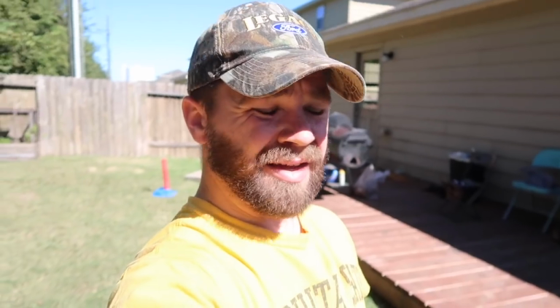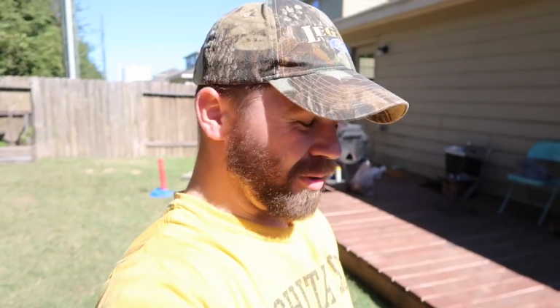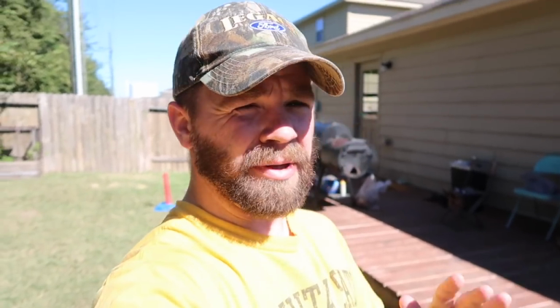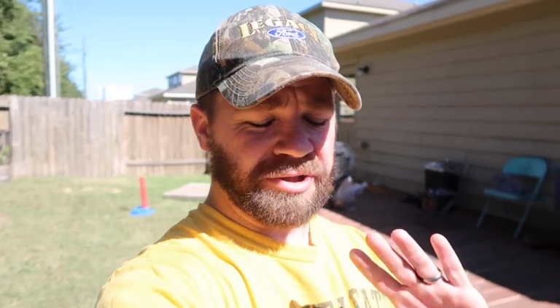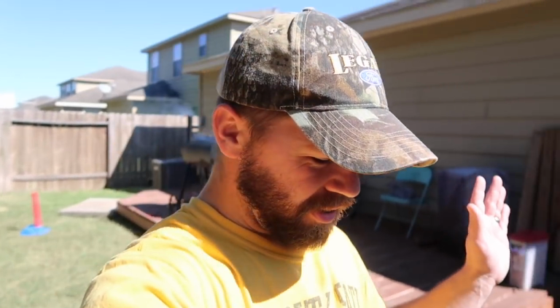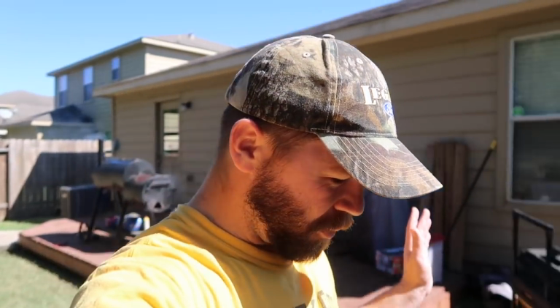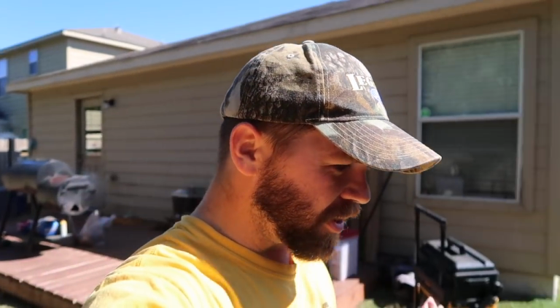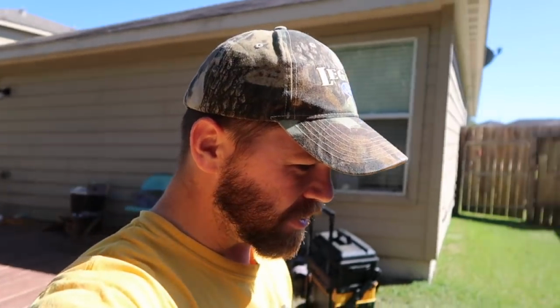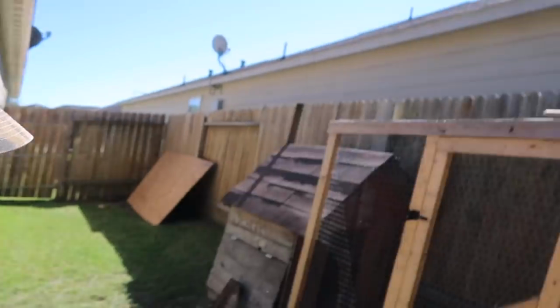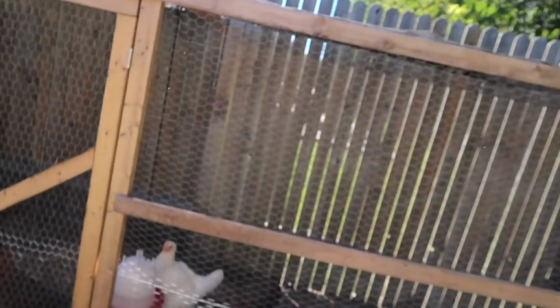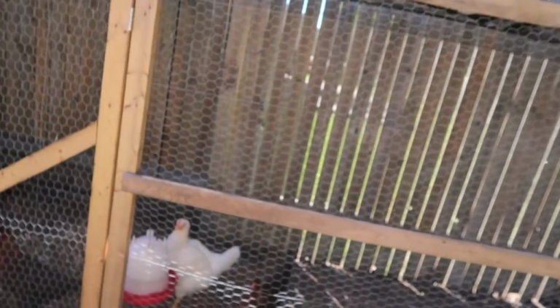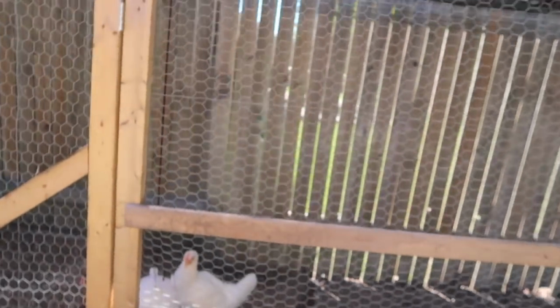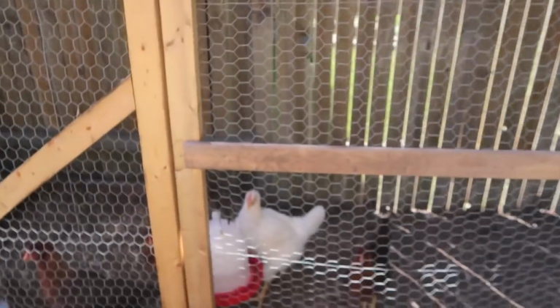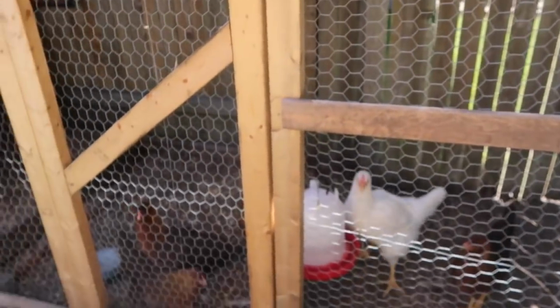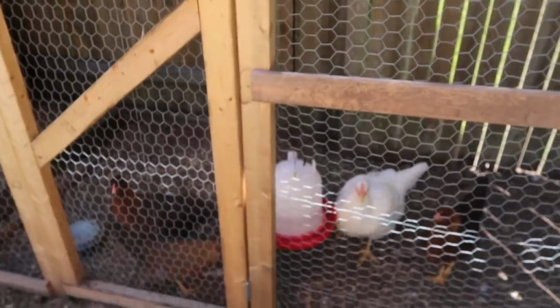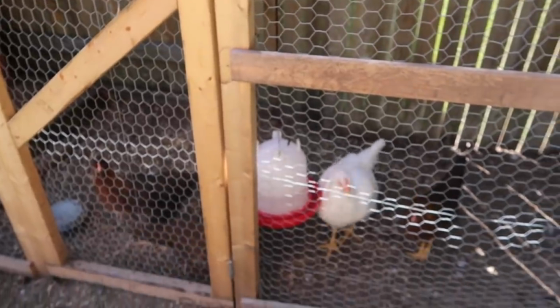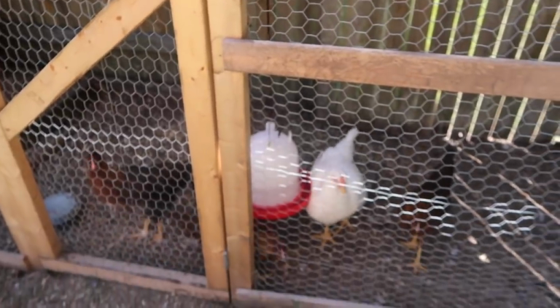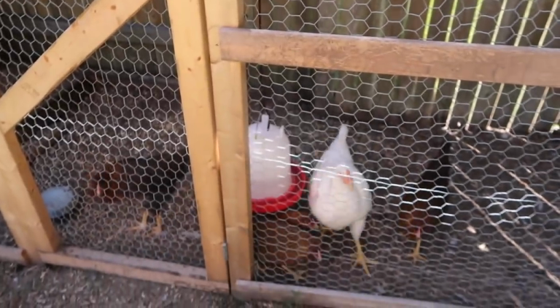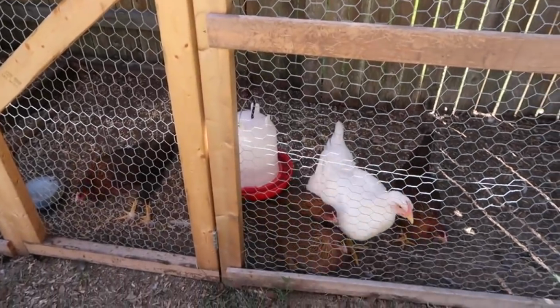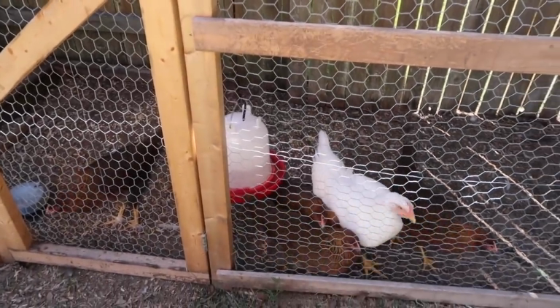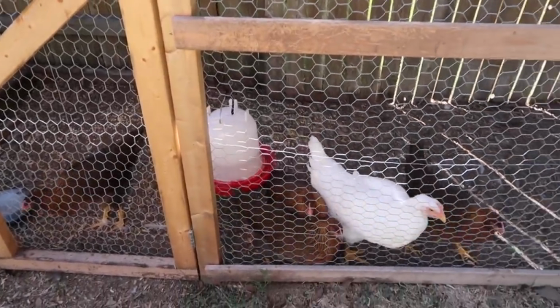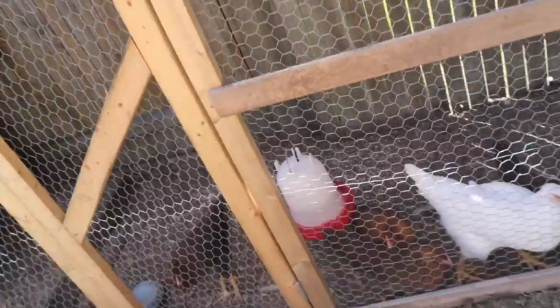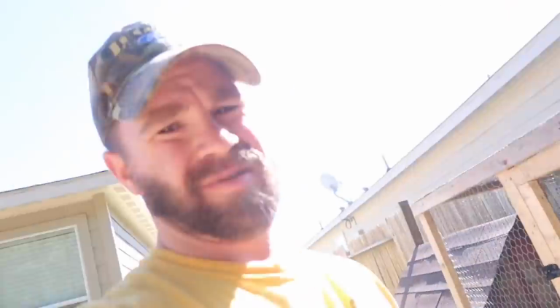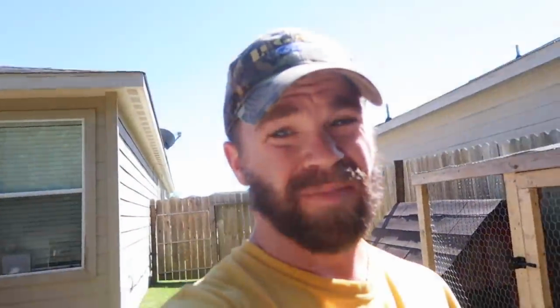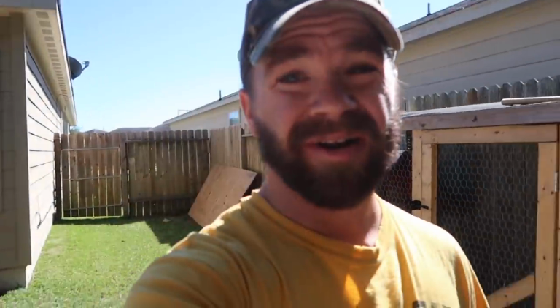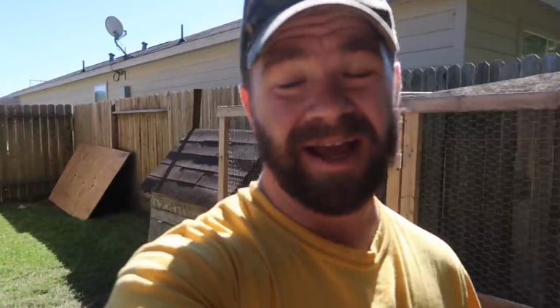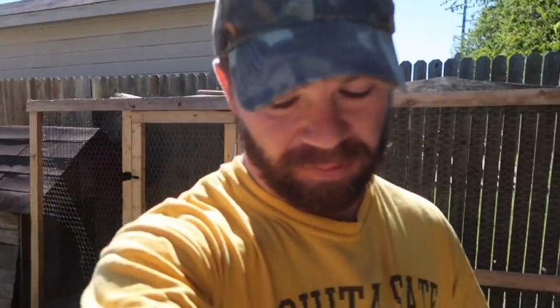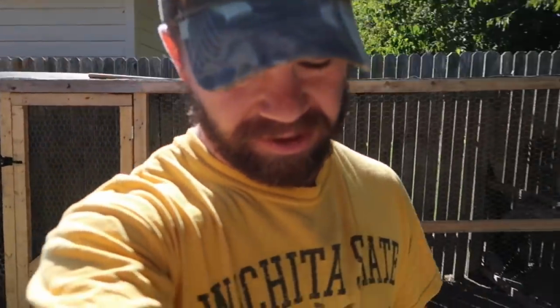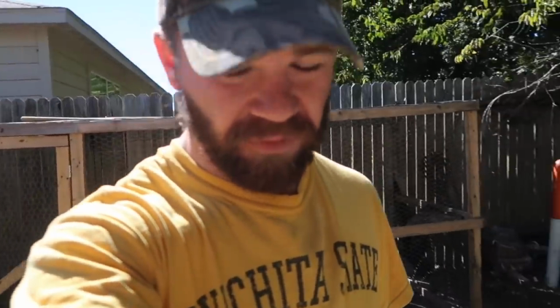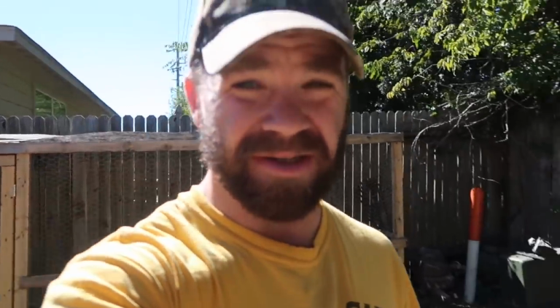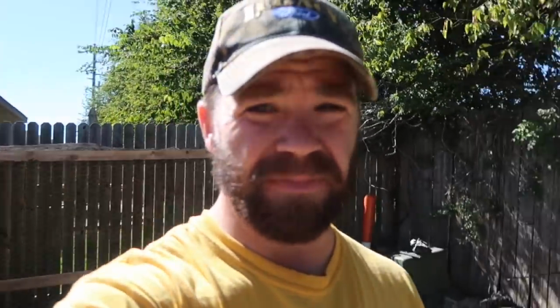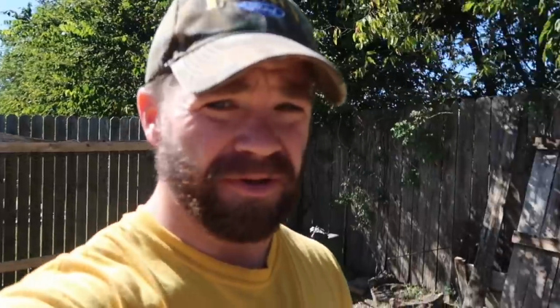It wouldn't be much of one of our episodes without a shout-out to our chickens — coming along actually pretty nicely. Hopefully we'll get some eggs pretty soon.